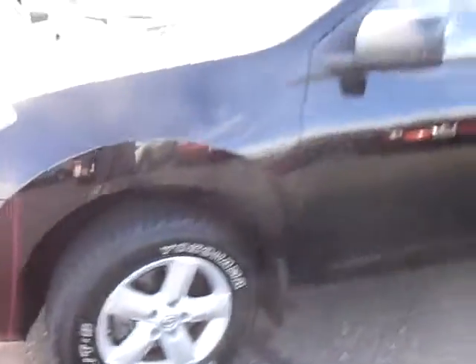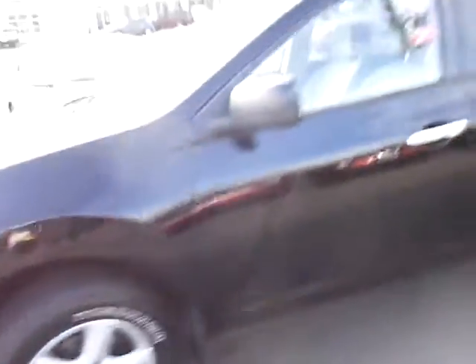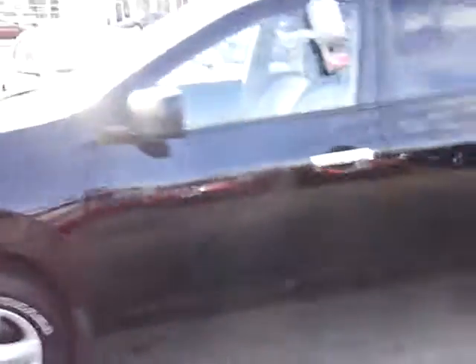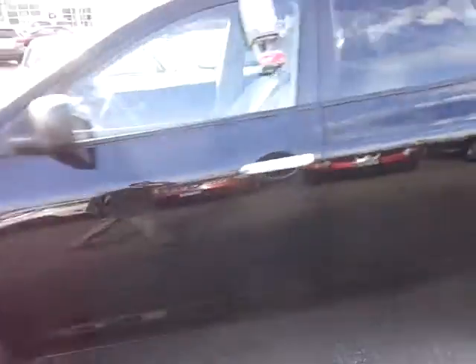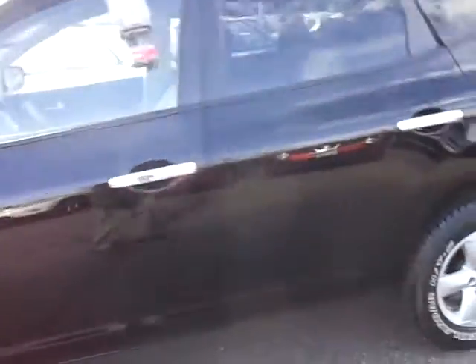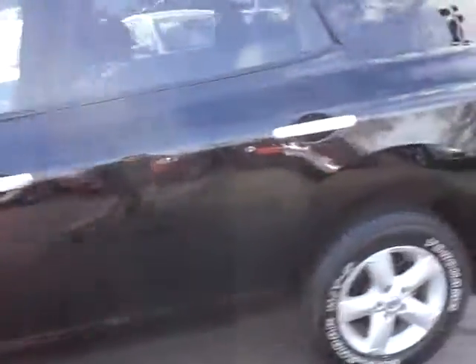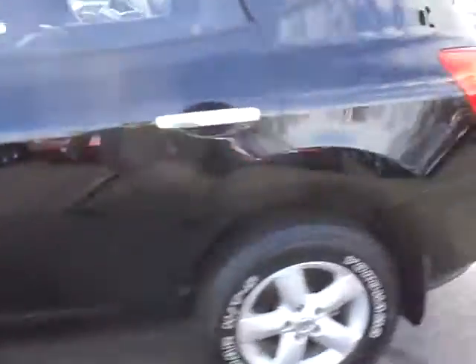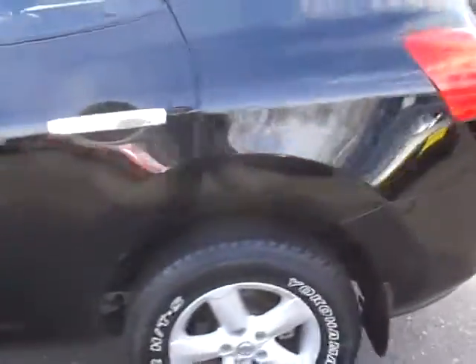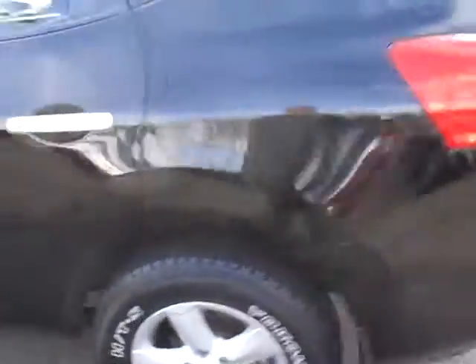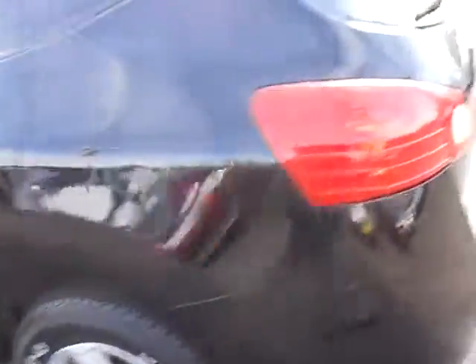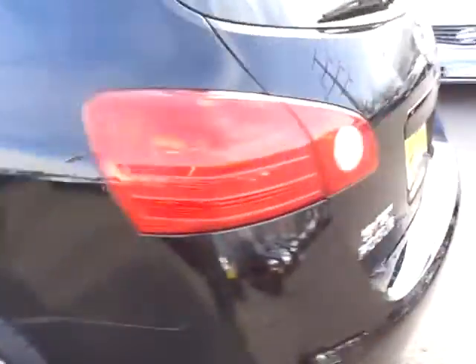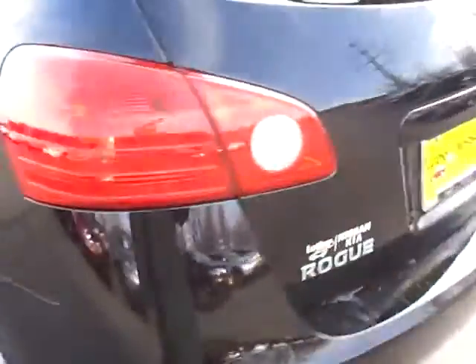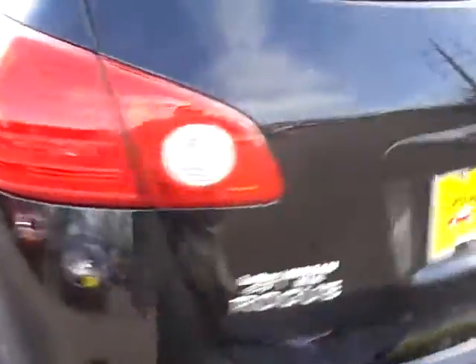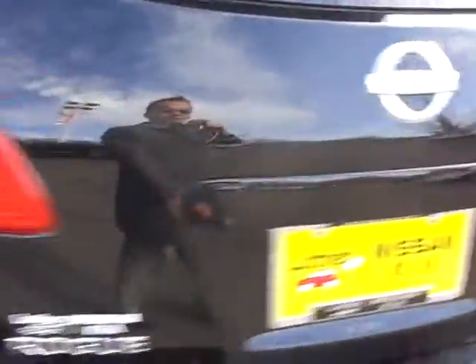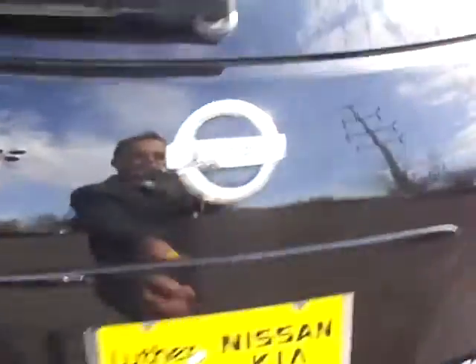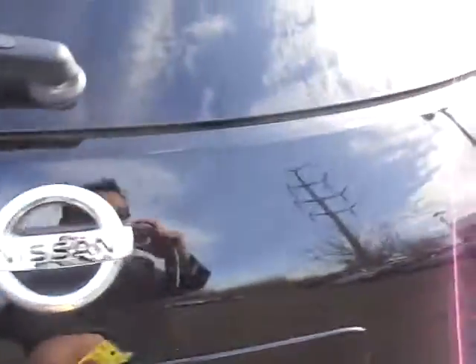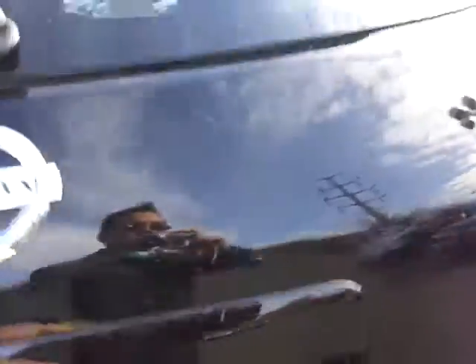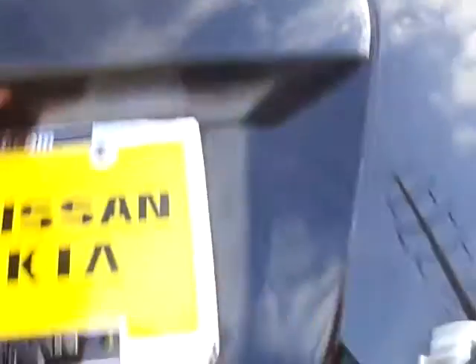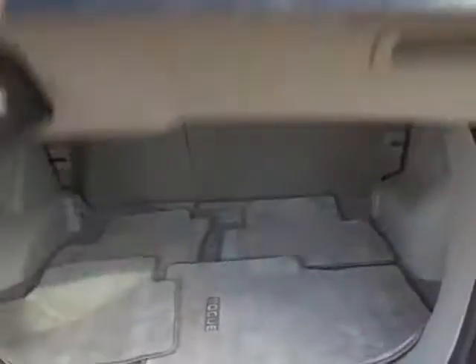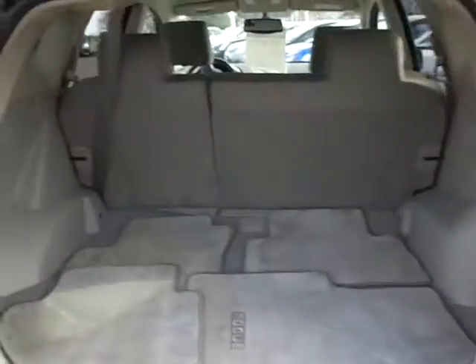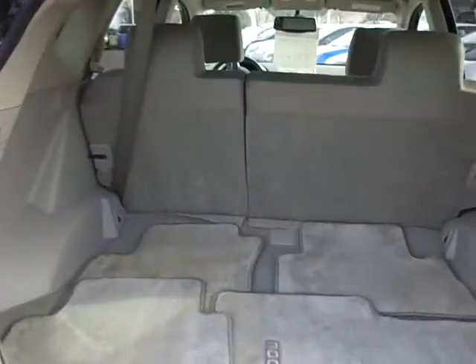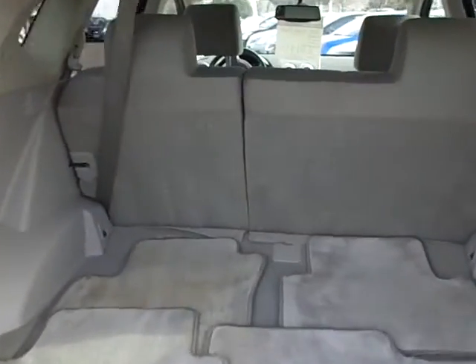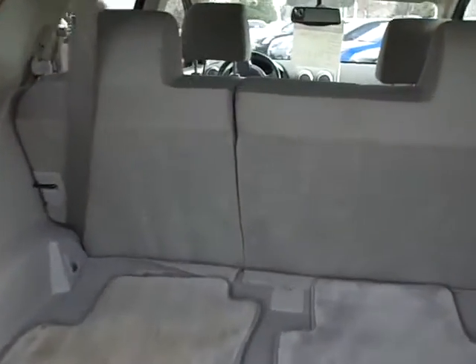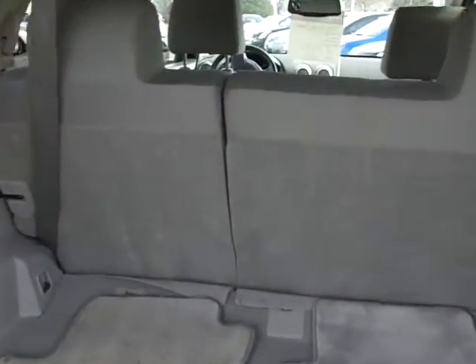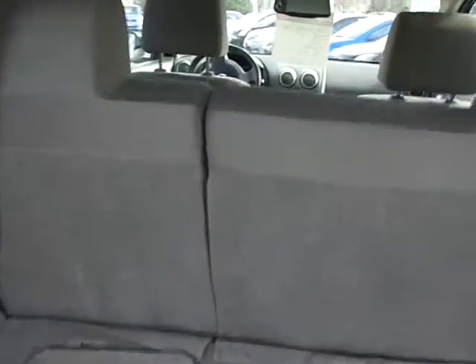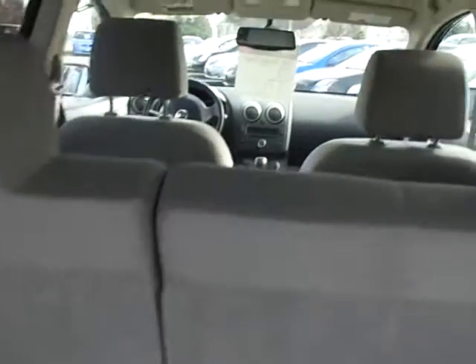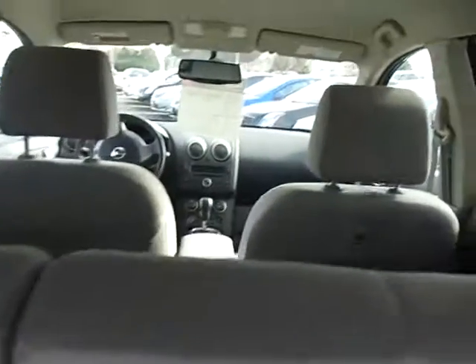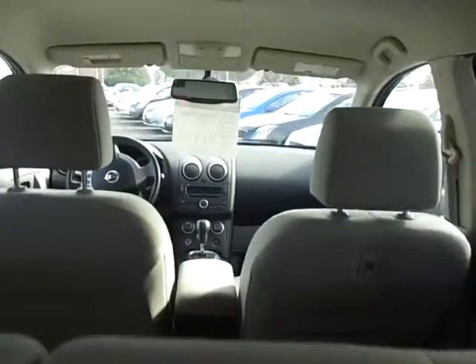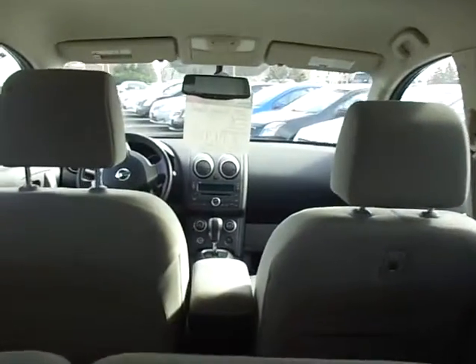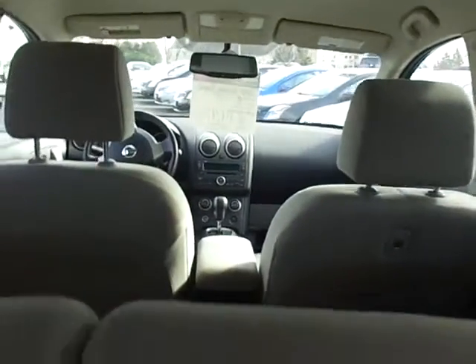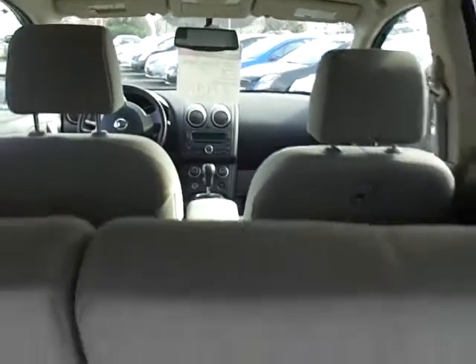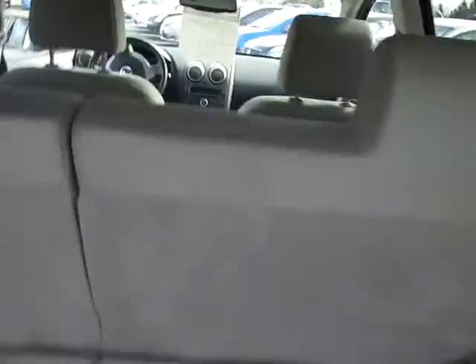Got to come down and drive this car. Take a look at the interior — very clean.